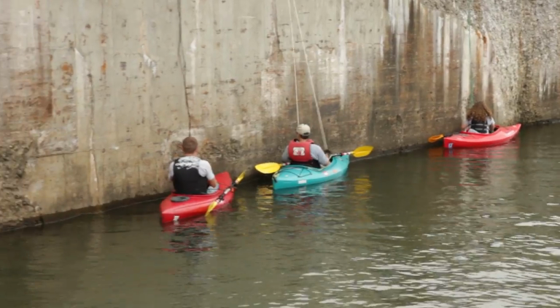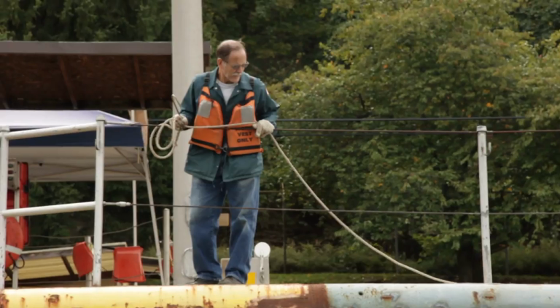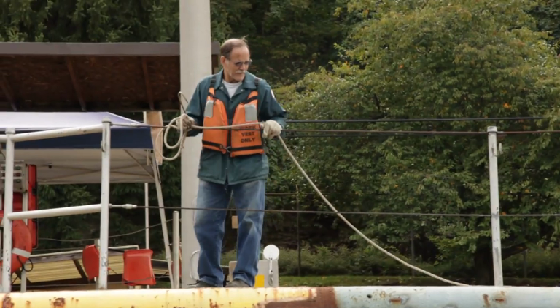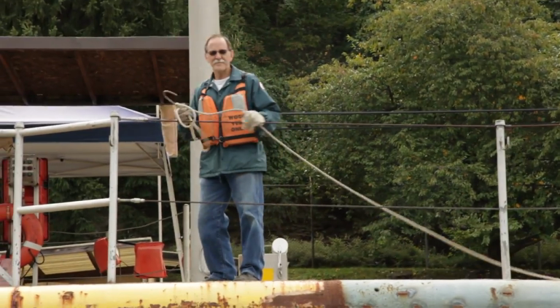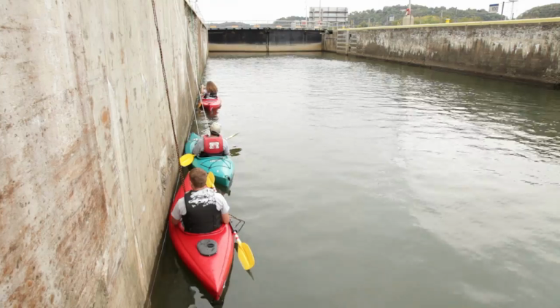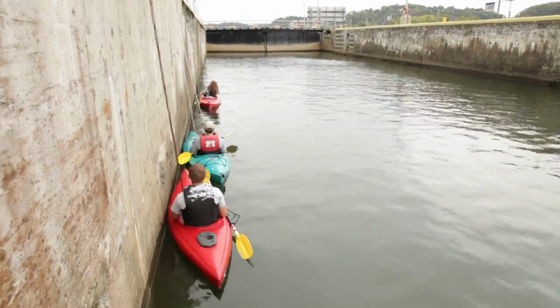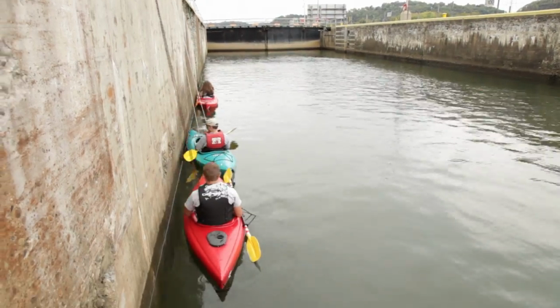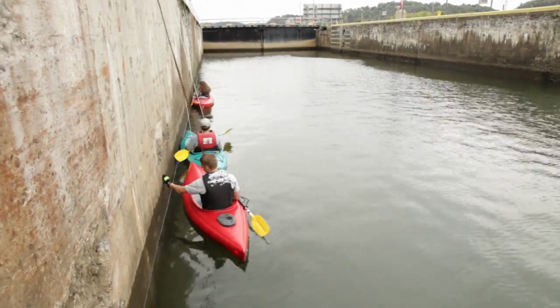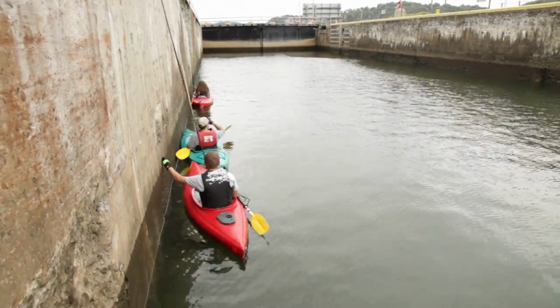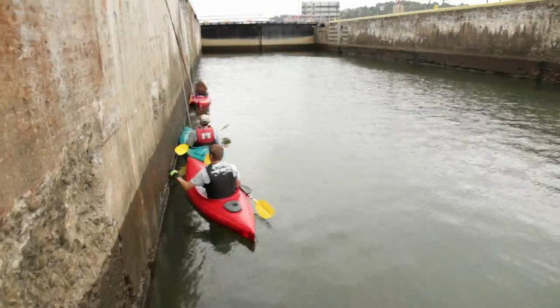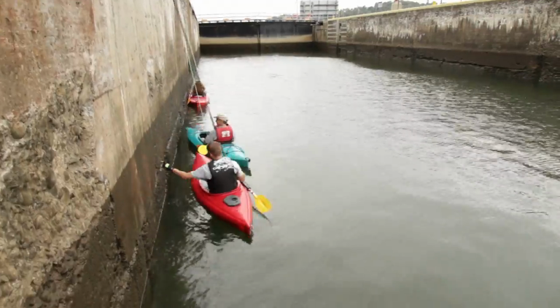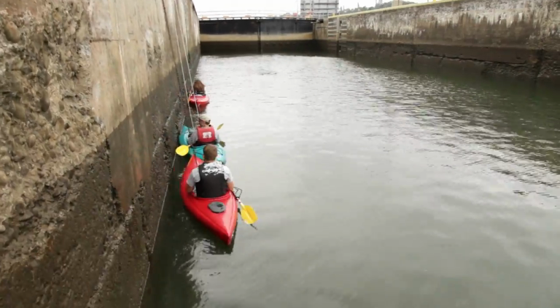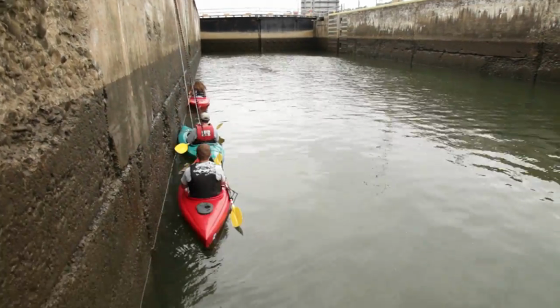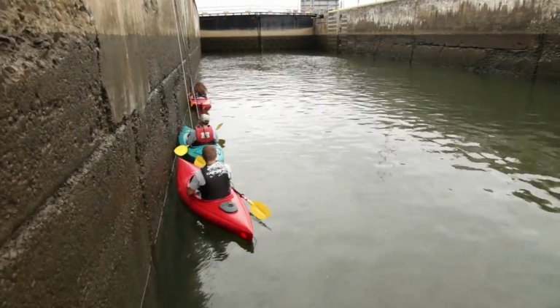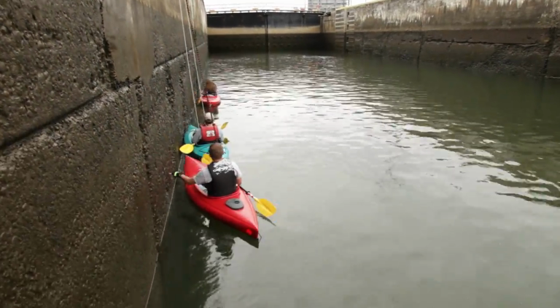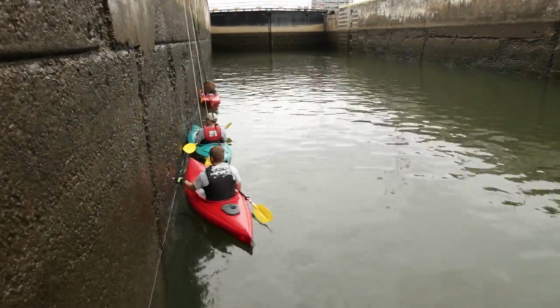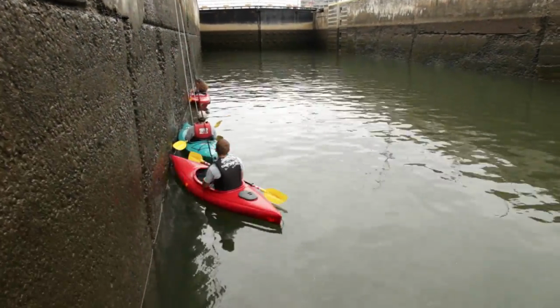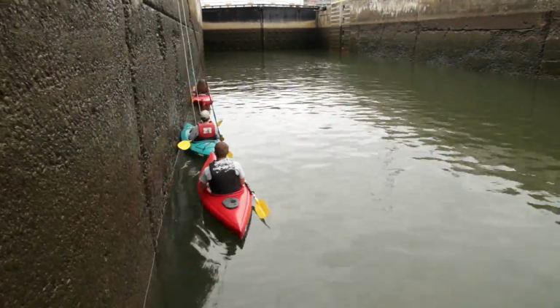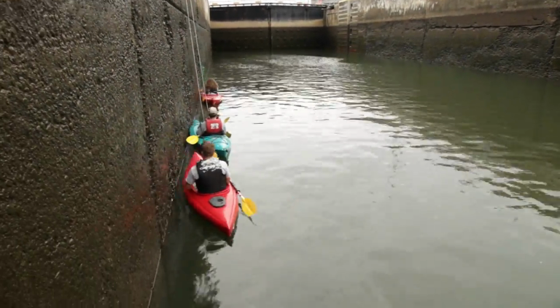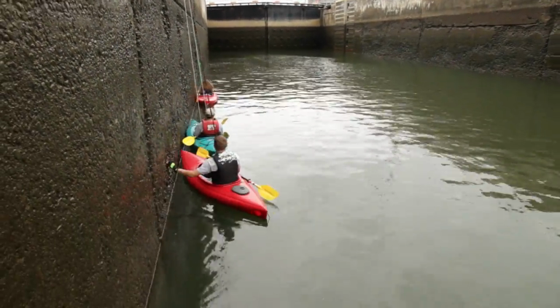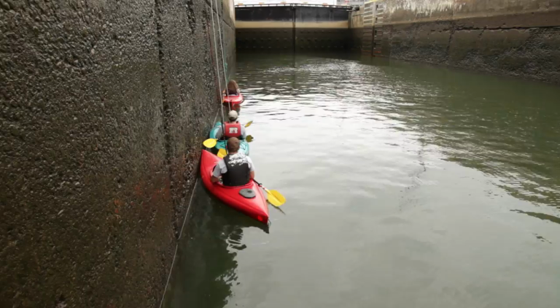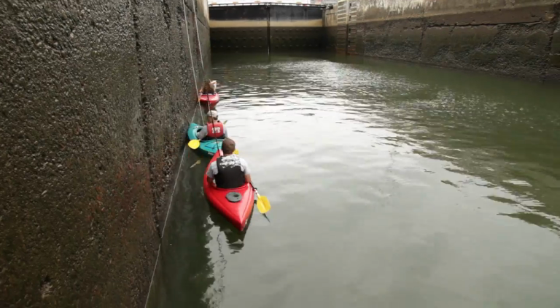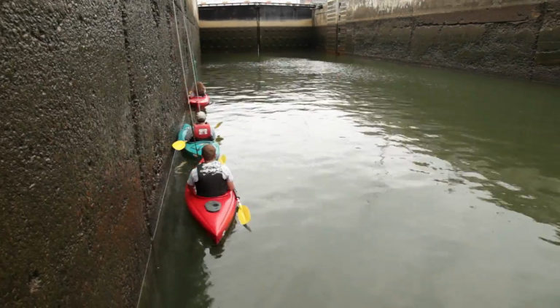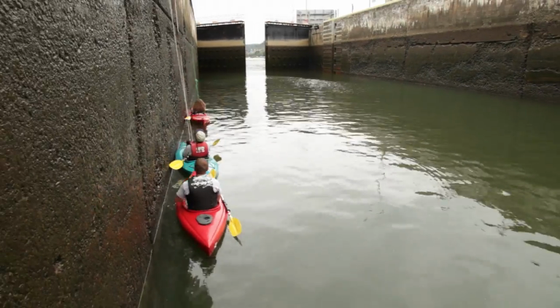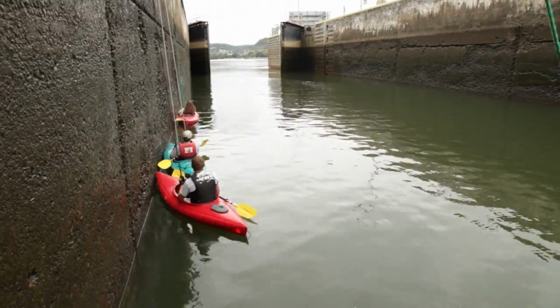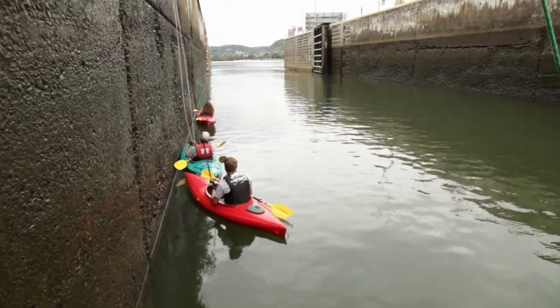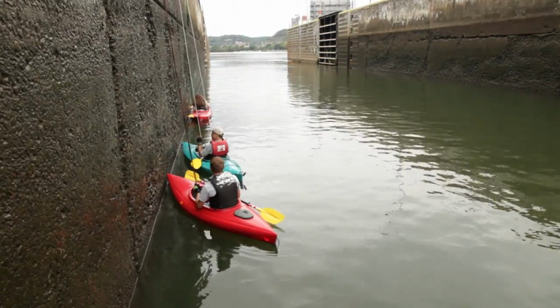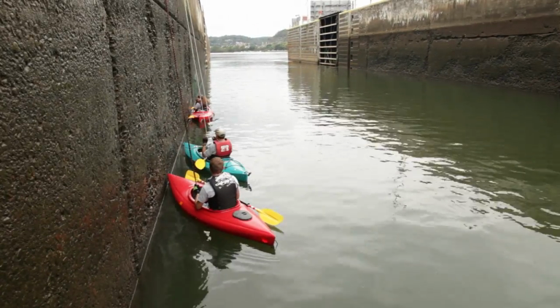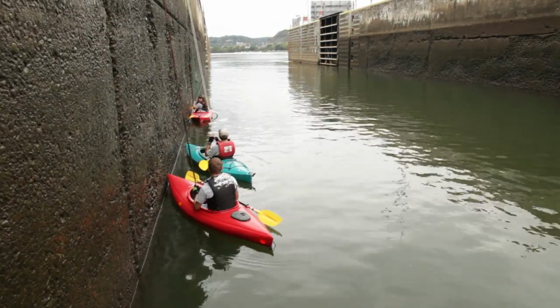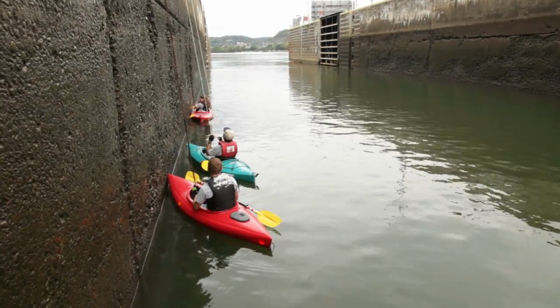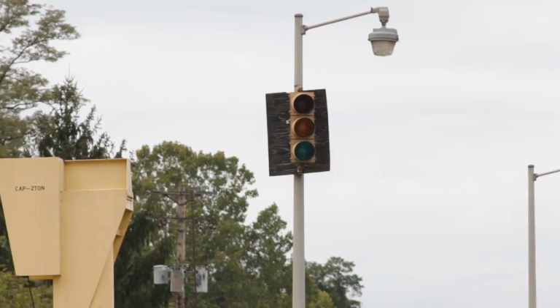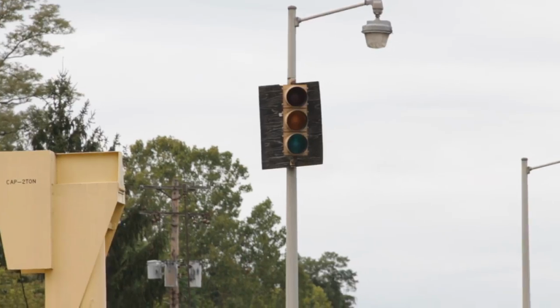Once the lock doors are closed and all boats are secured, the water level will change. Remain seated. Play out or reel in your line as the water level changes. Wait for the lock master's signal to exit the lock.